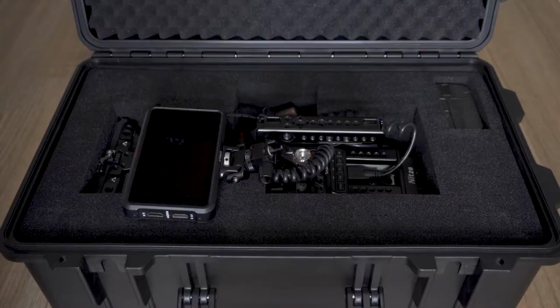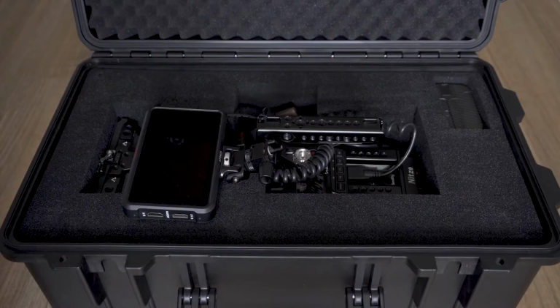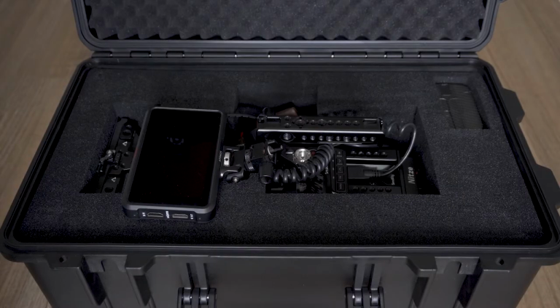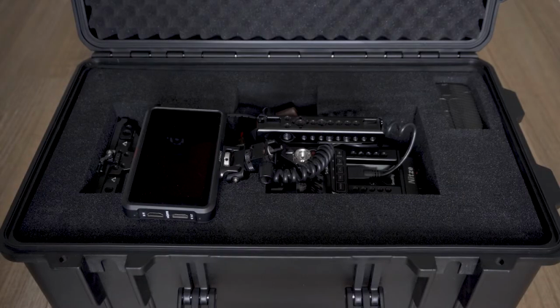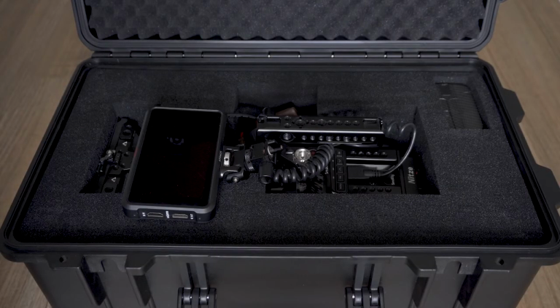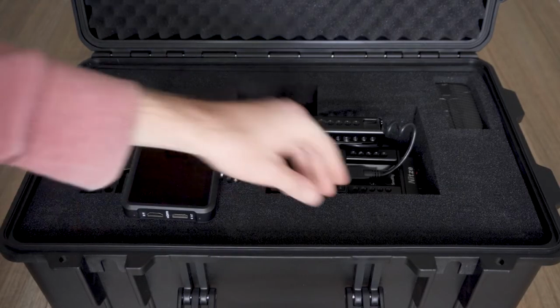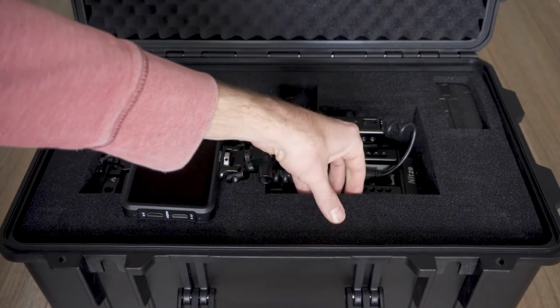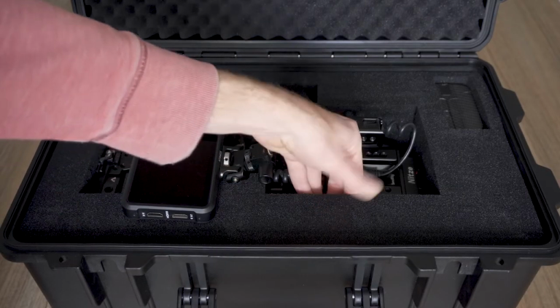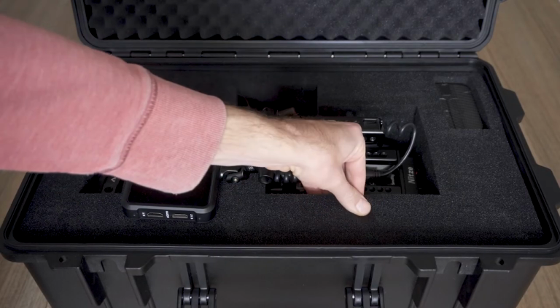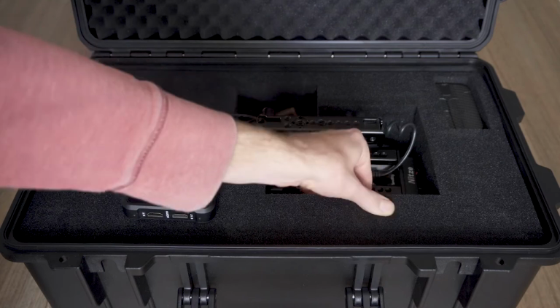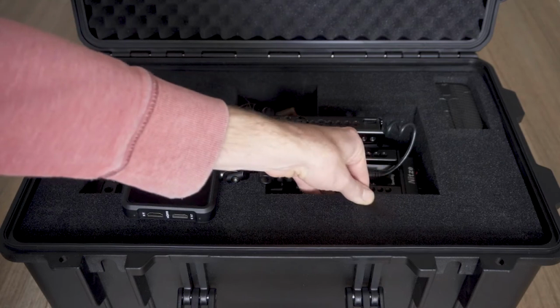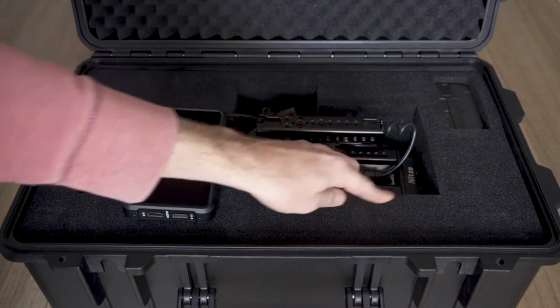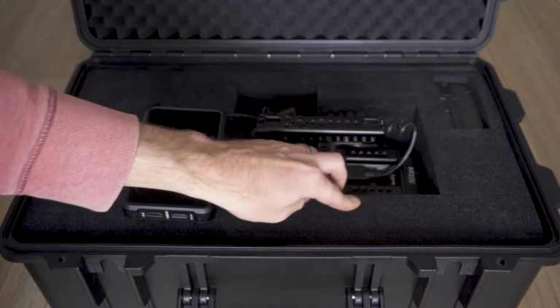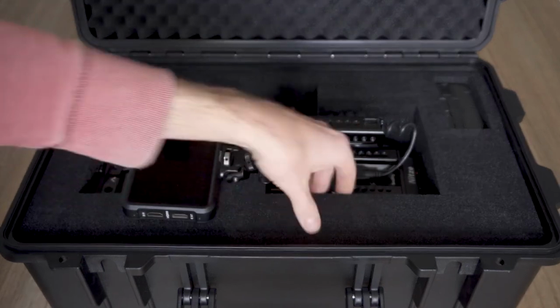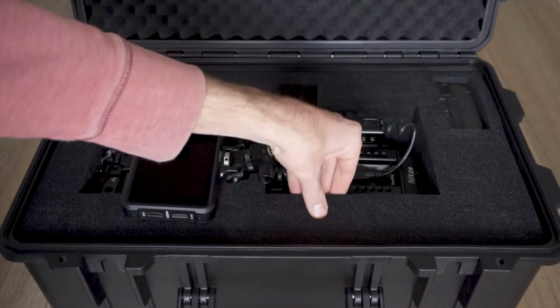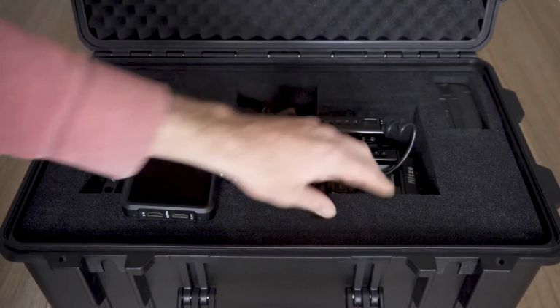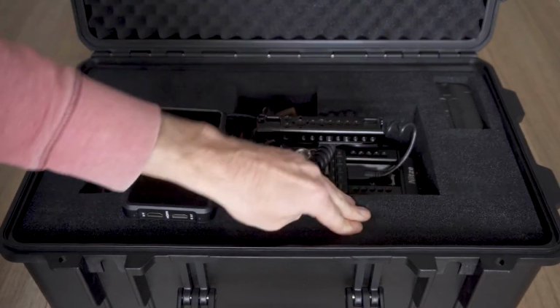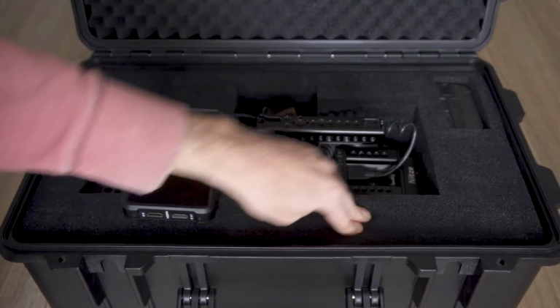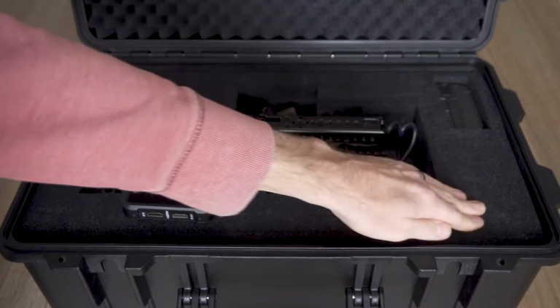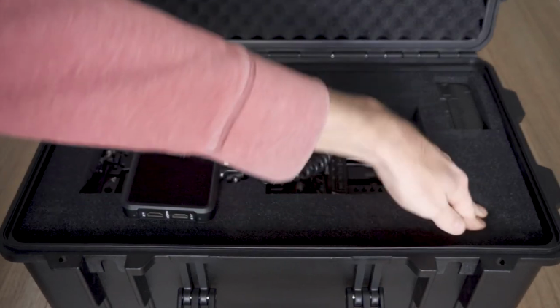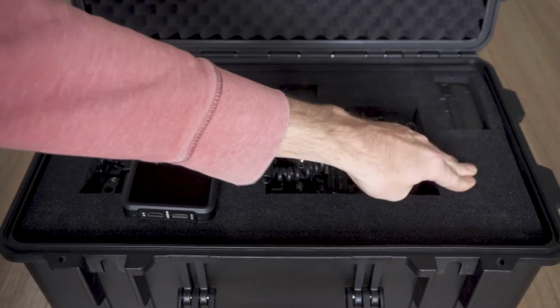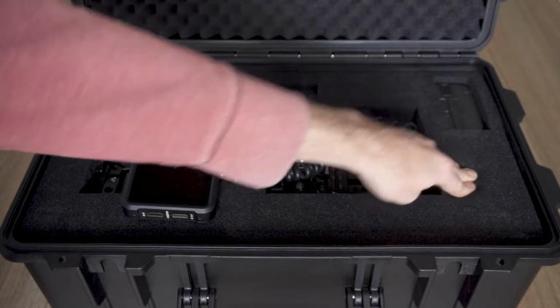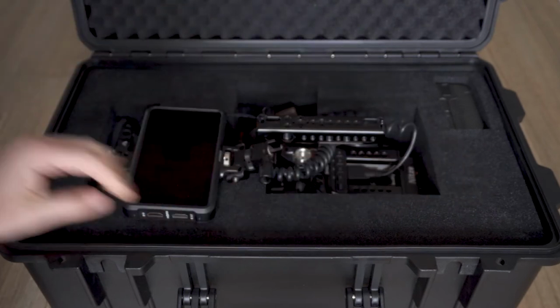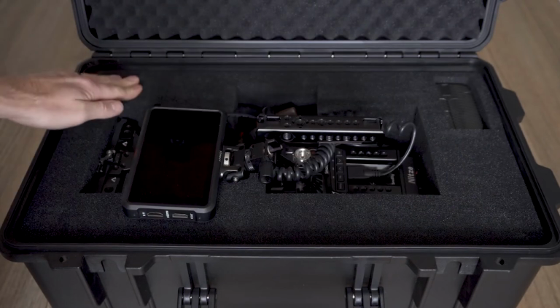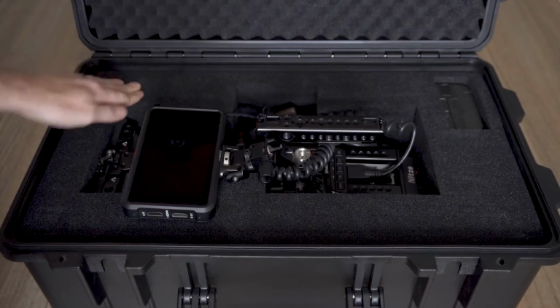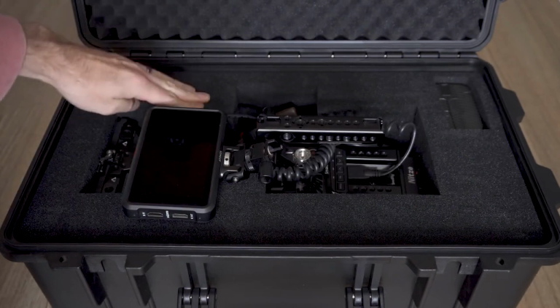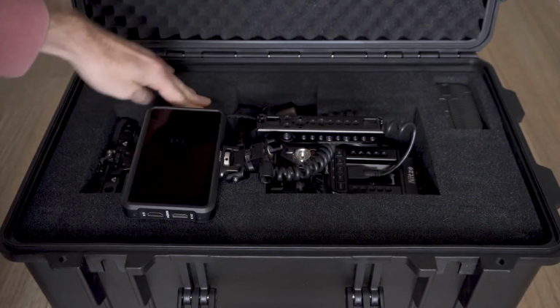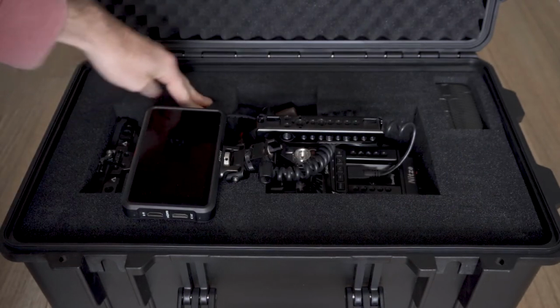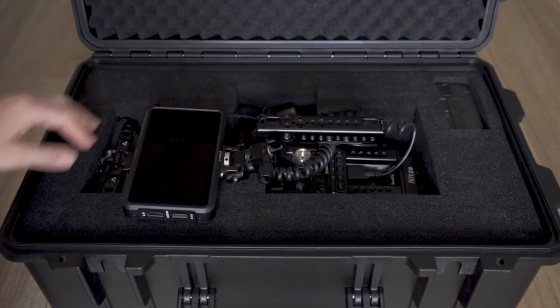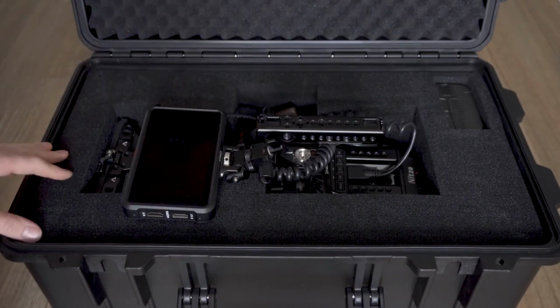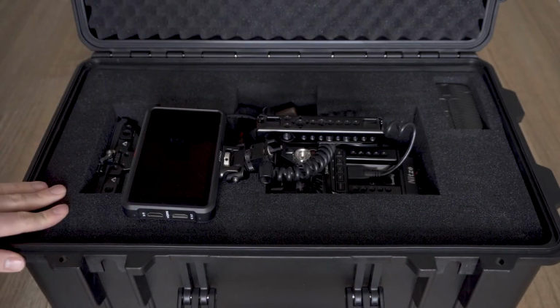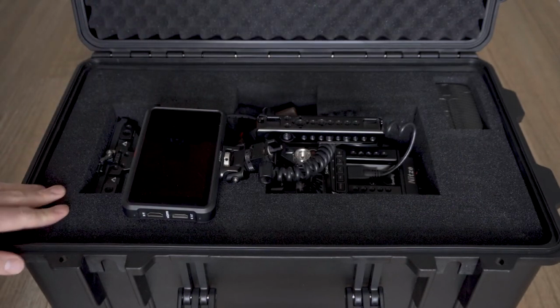You can see an example here on my camera case where, even if you push or pull on there, you can no longer even see where the joins are between those foam tabs — so it's going to be really difficult for any of them to start coming loose or separating.